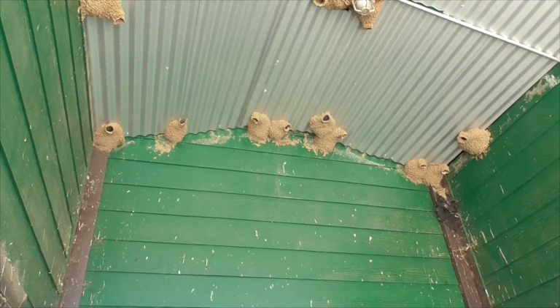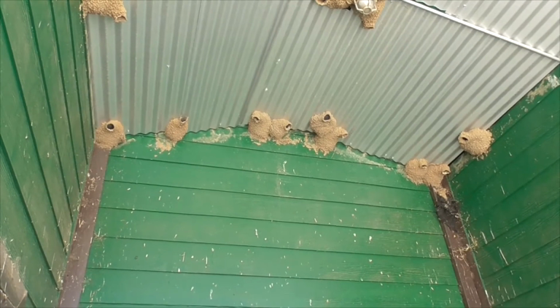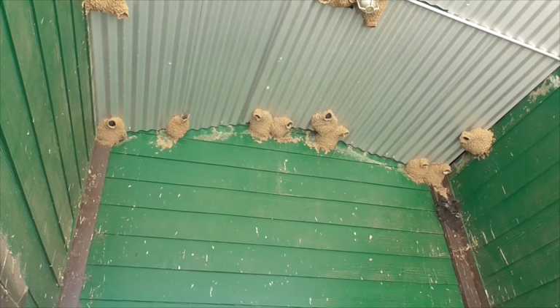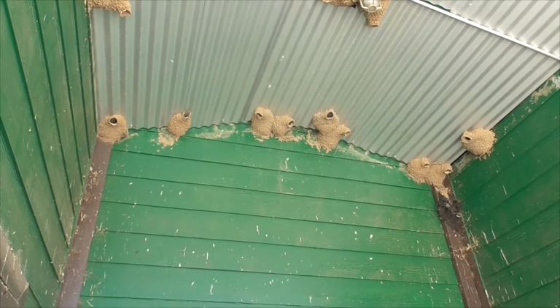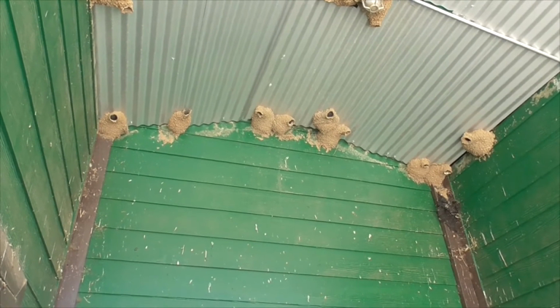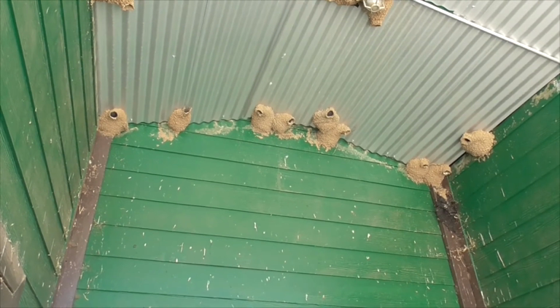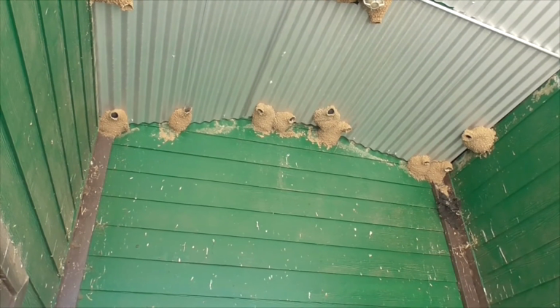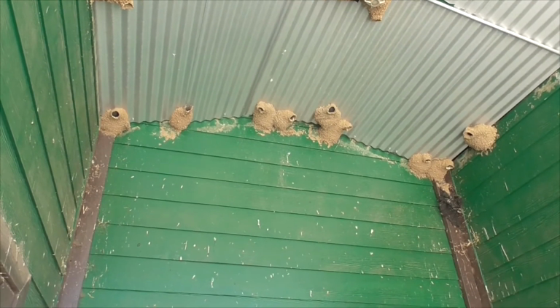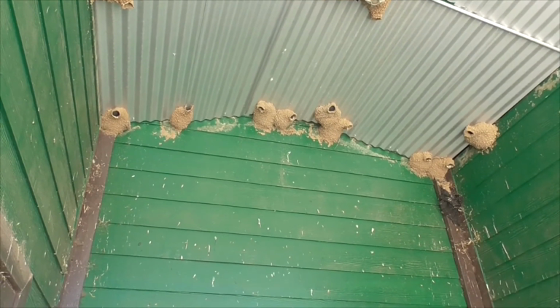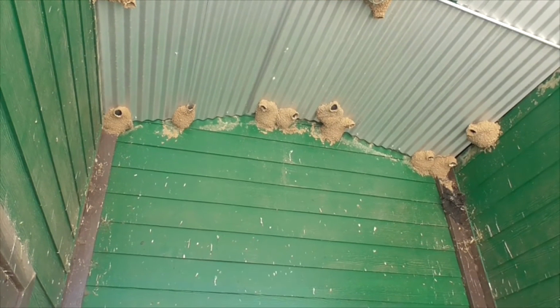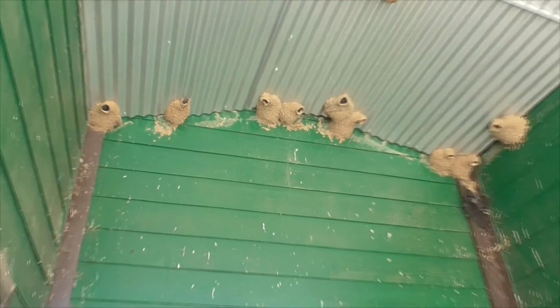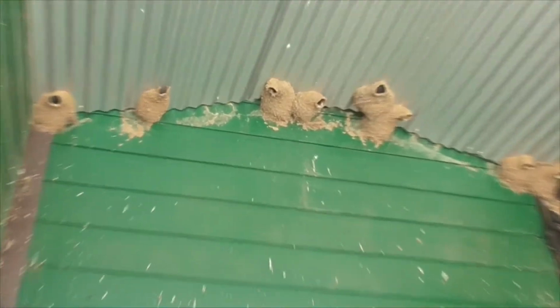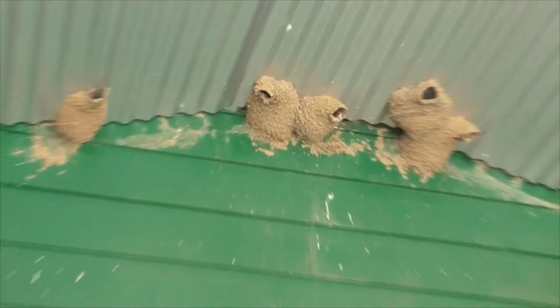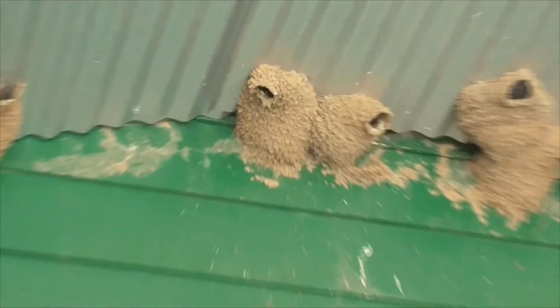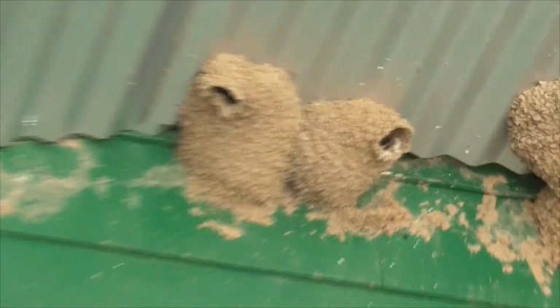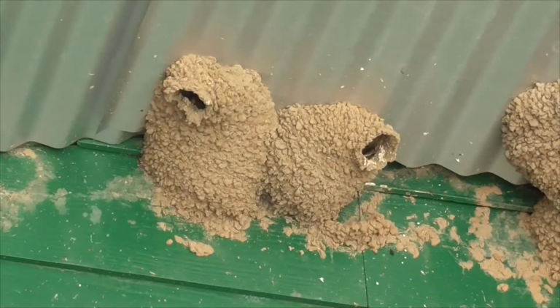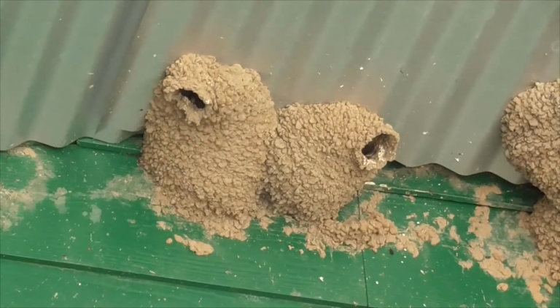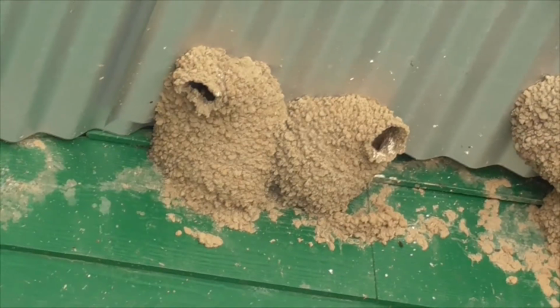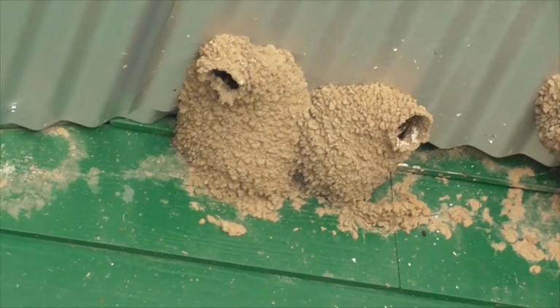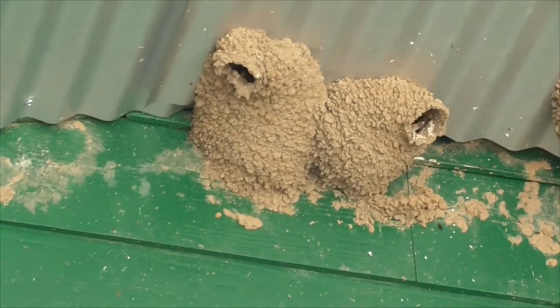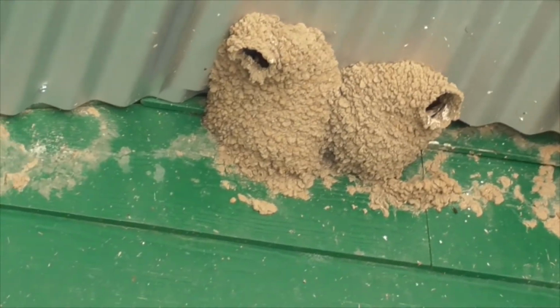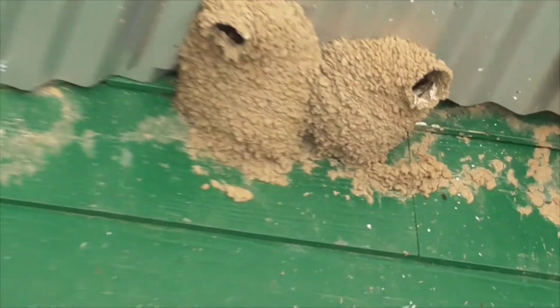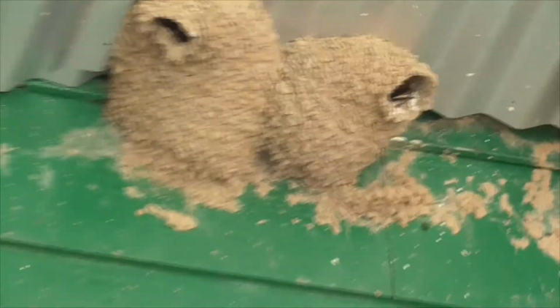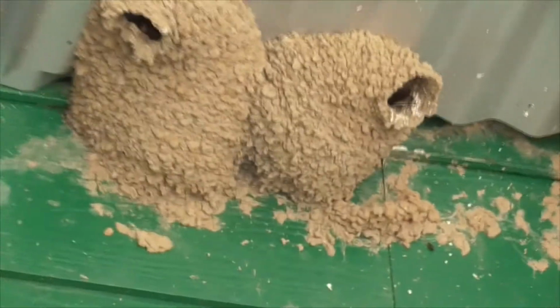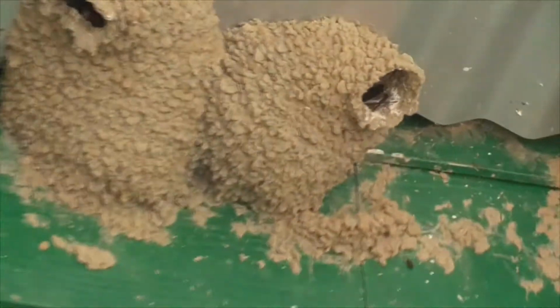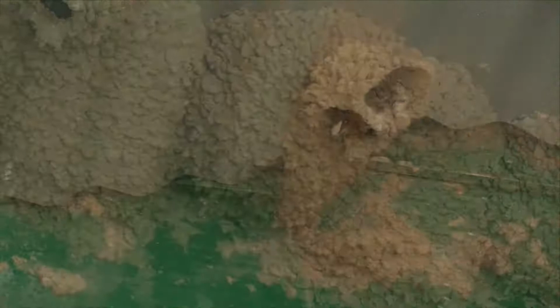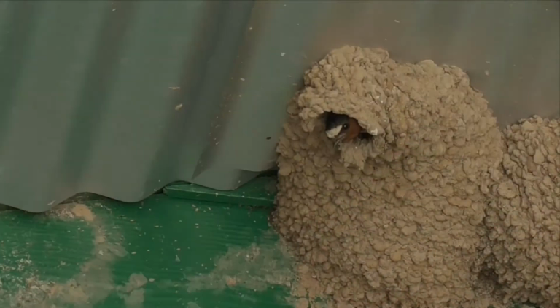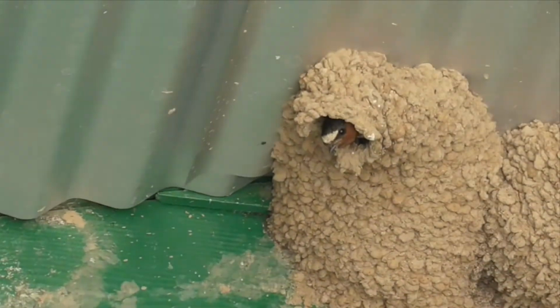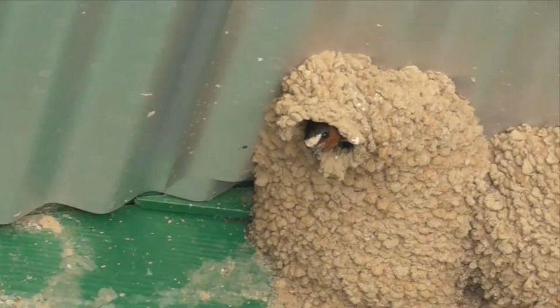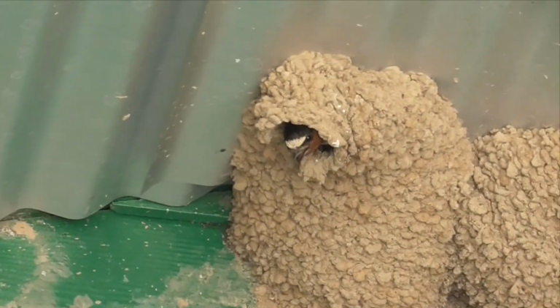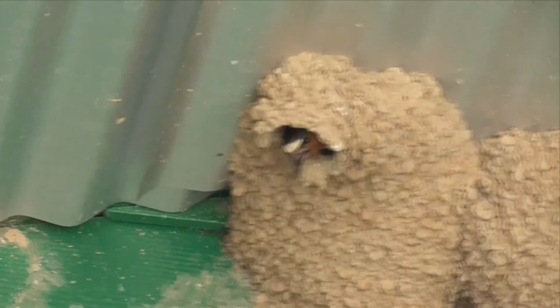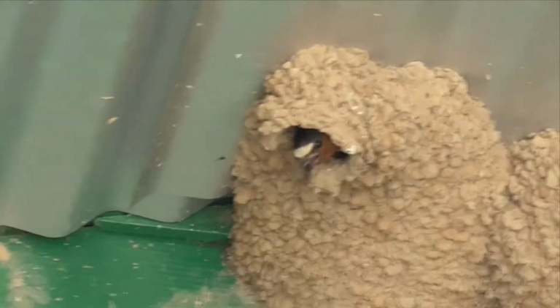But you can also find them on little structures like our restroom, bridges, highways, or maybe under the eave of your house. They breed during the North American summer, then fly as far south as Argentina for winter.